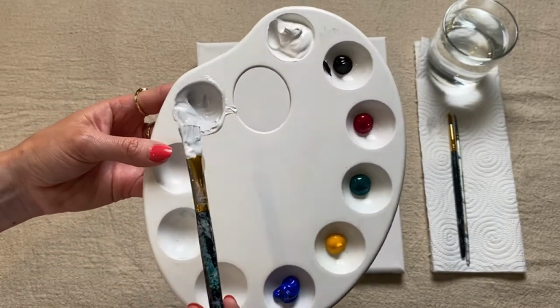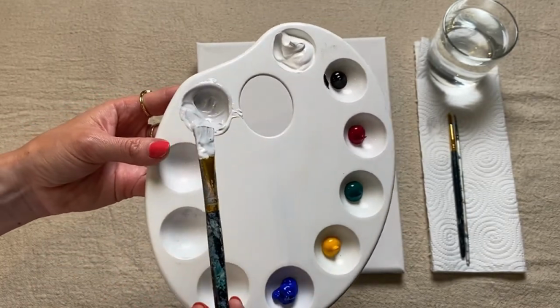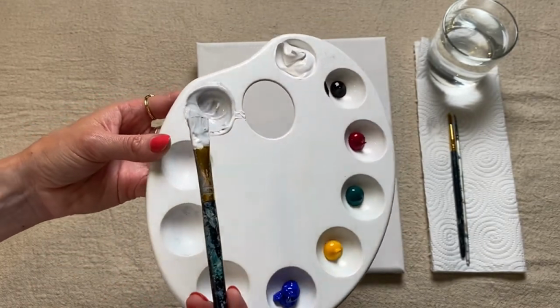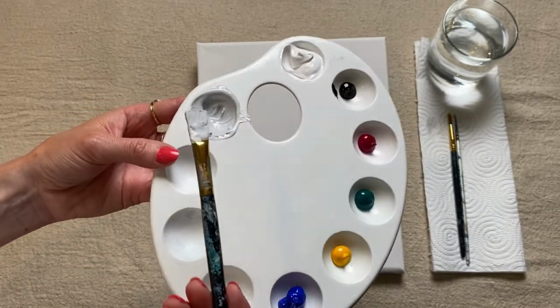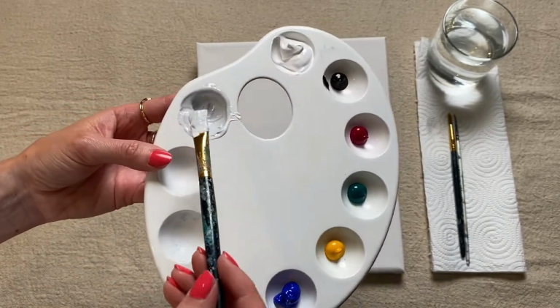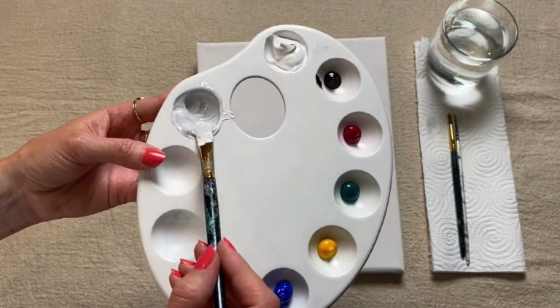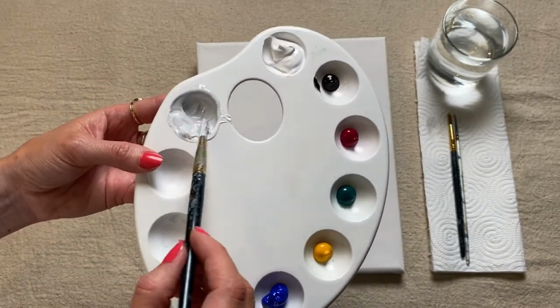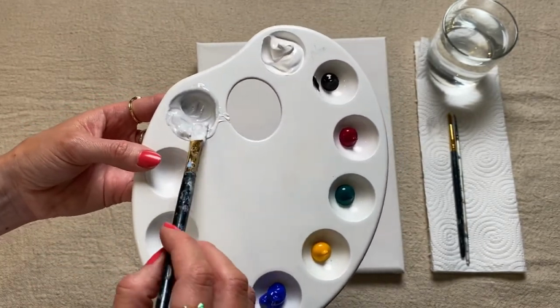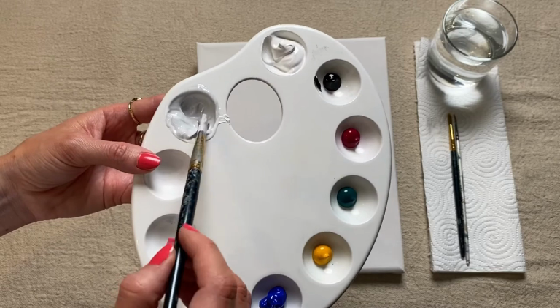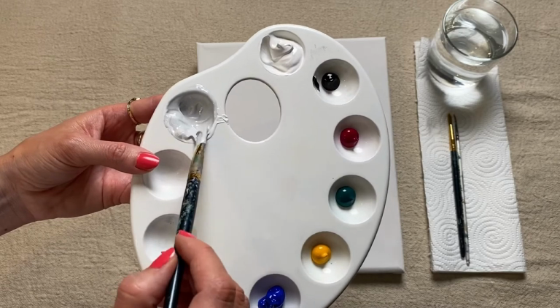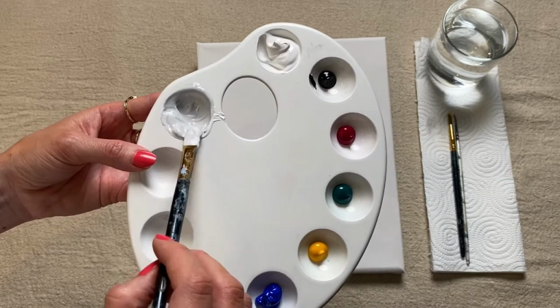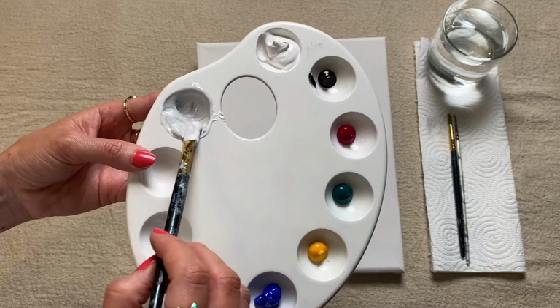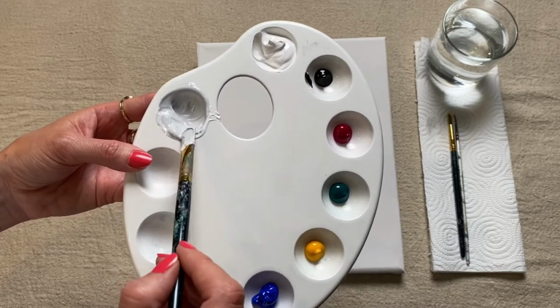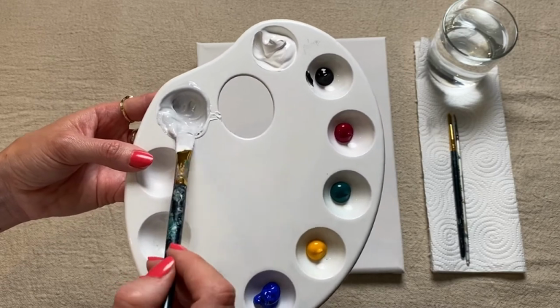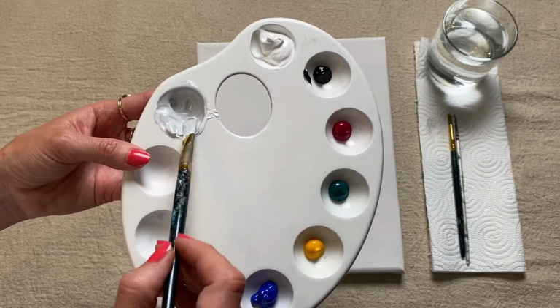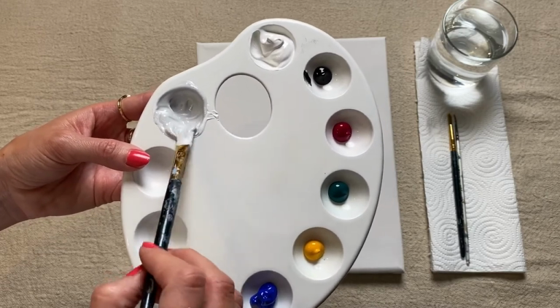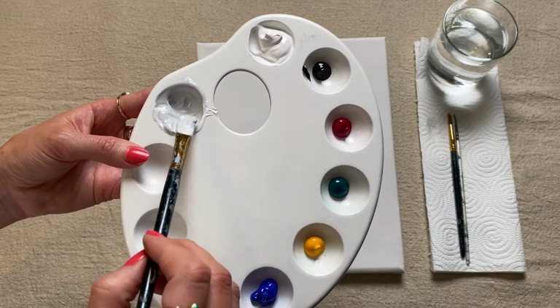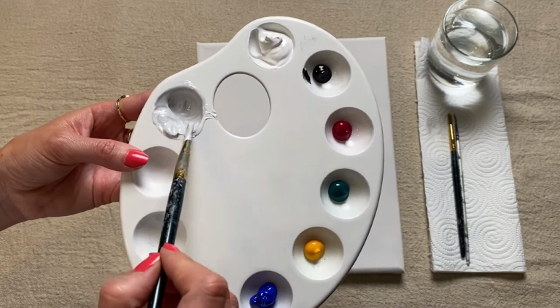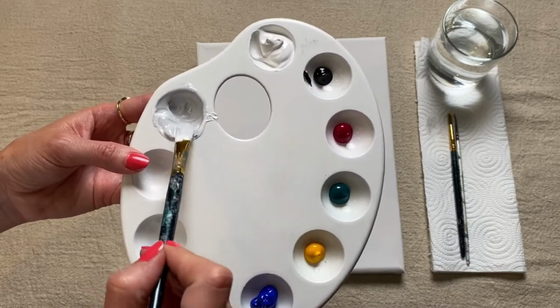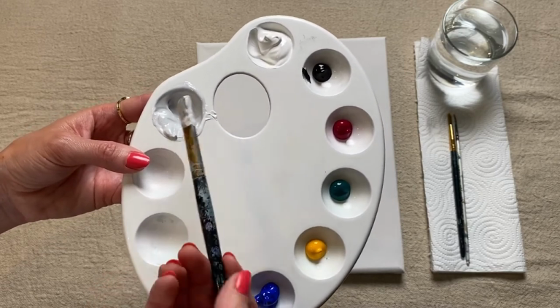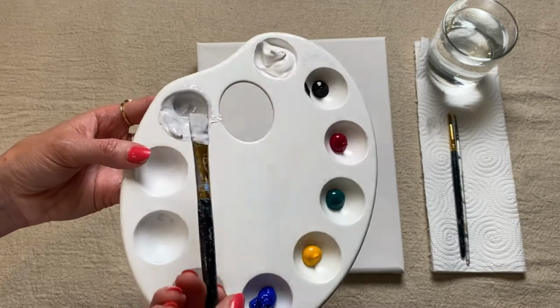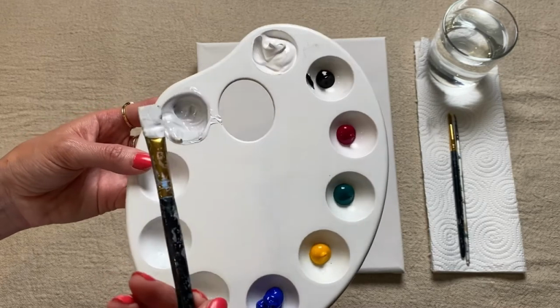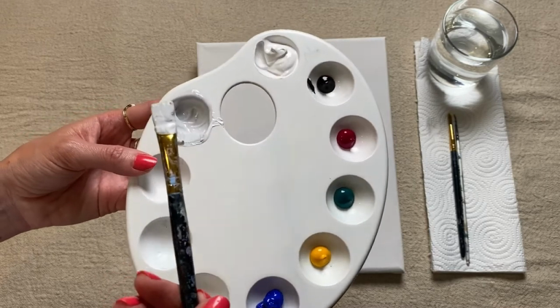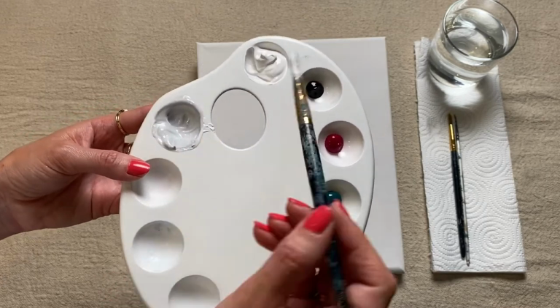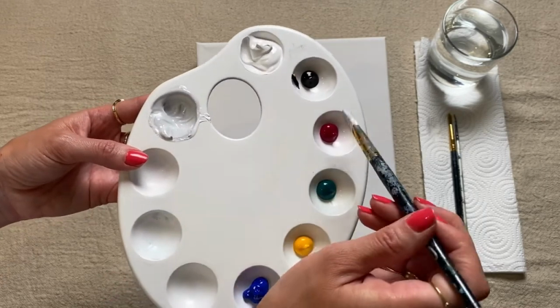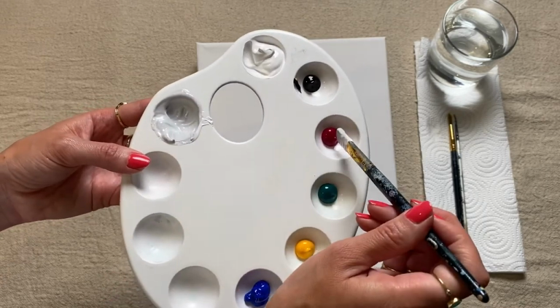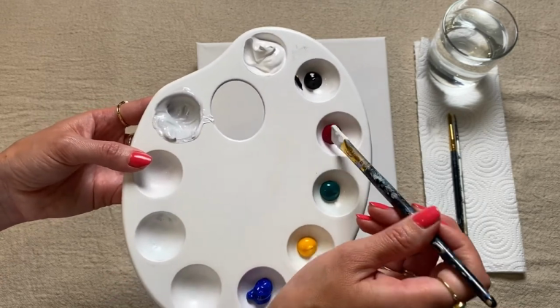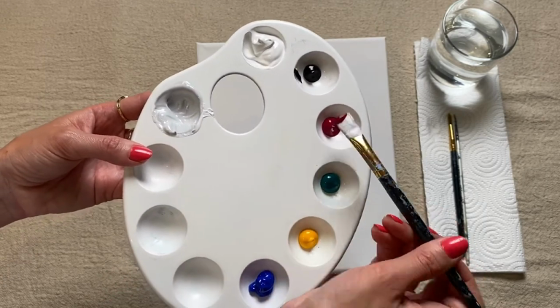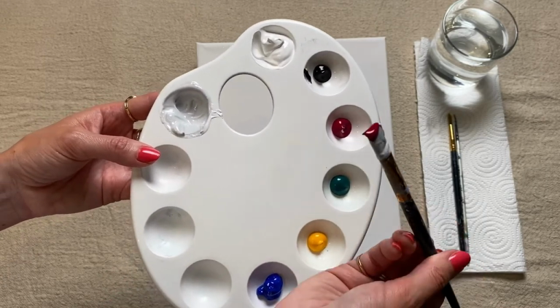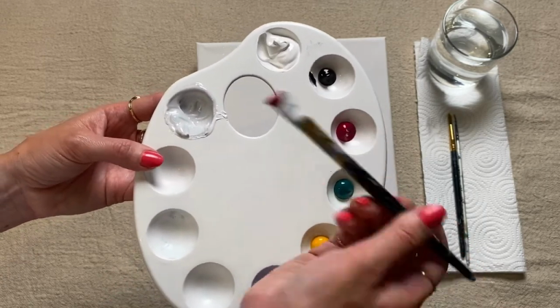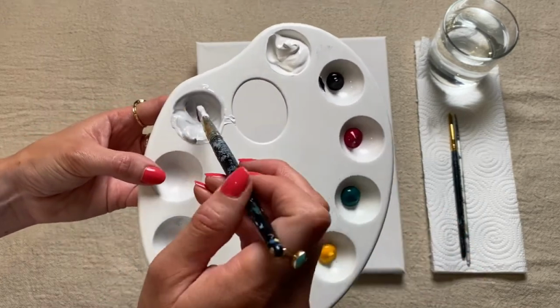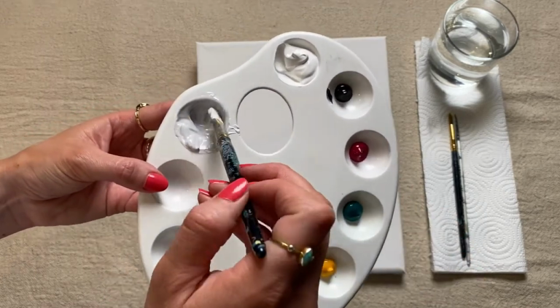So I have a really light gray shade here, and I might need to go slightly darker. But I'm just going to start introducing my pink first just so I can see what kind of color I'm making. So I'm just going to pick up a little bit of my pink and mix it into that gray.